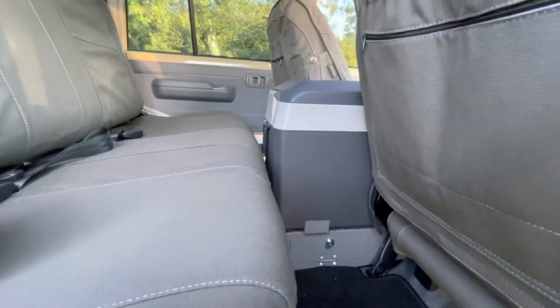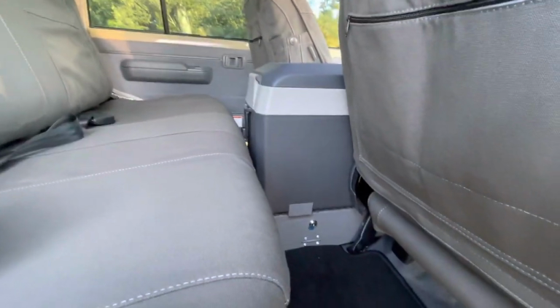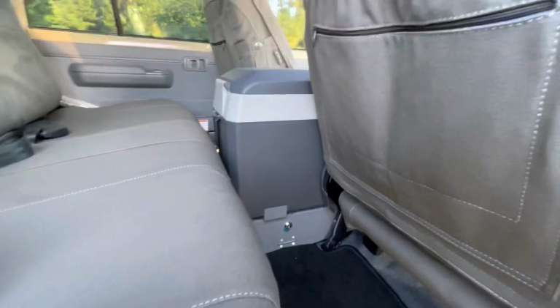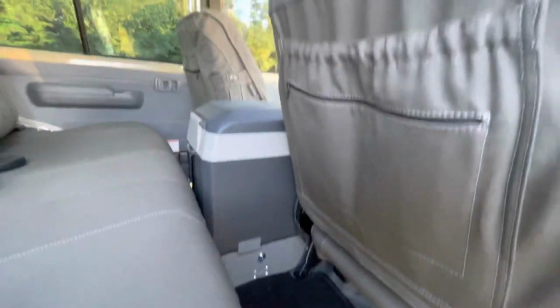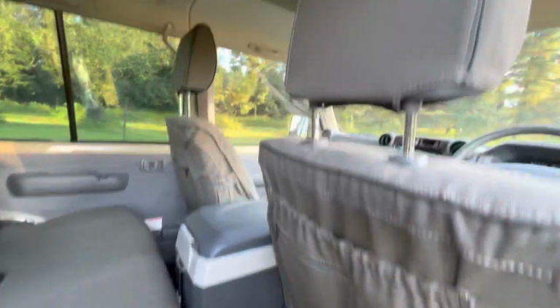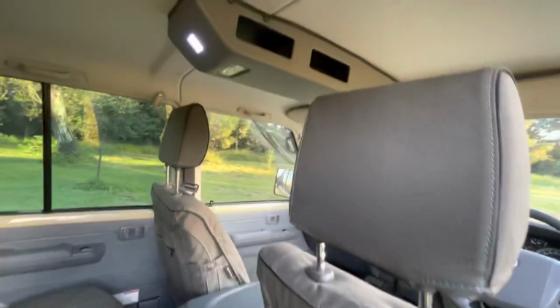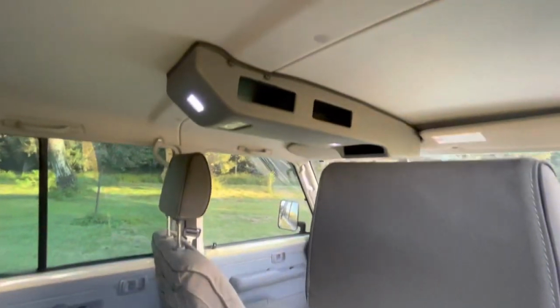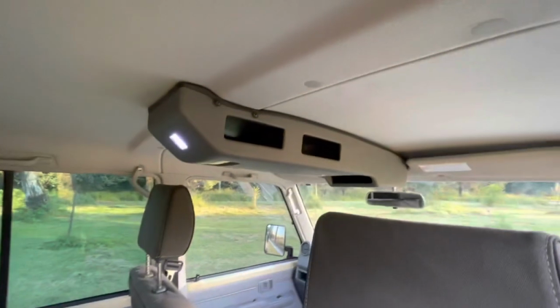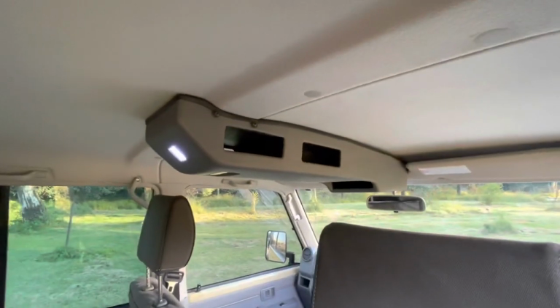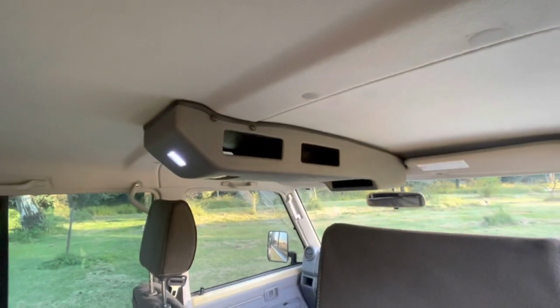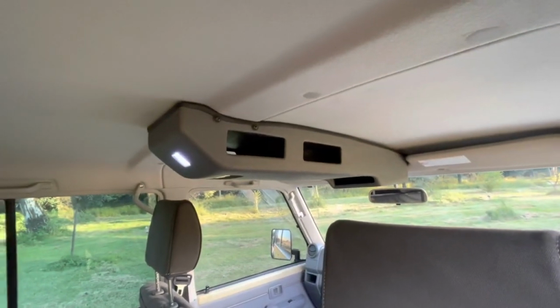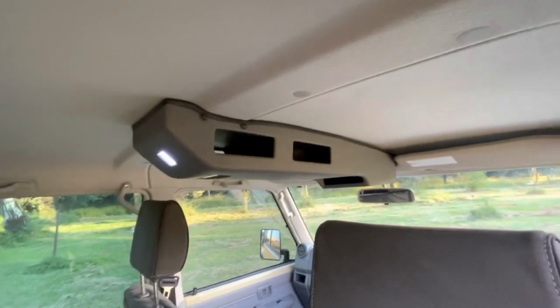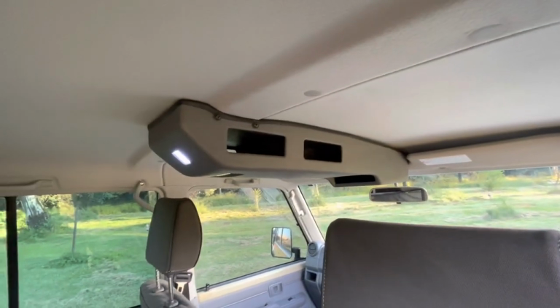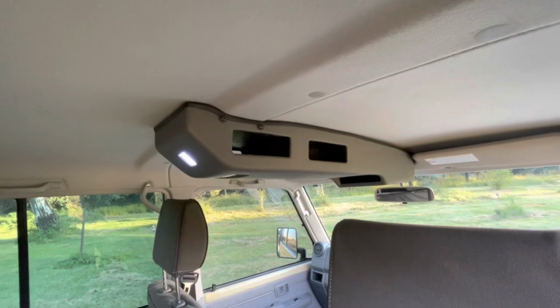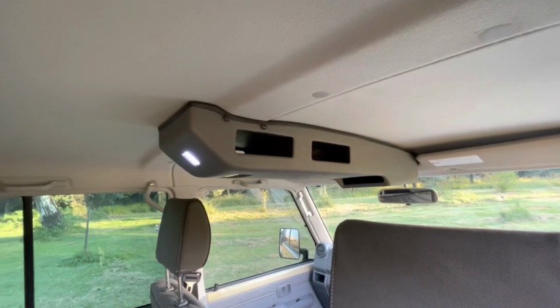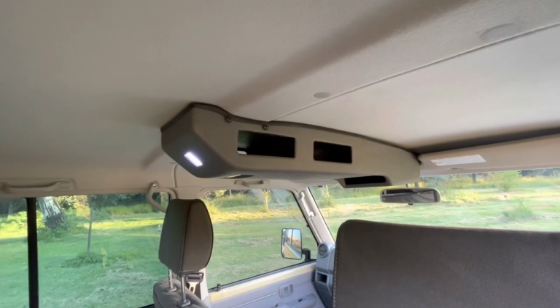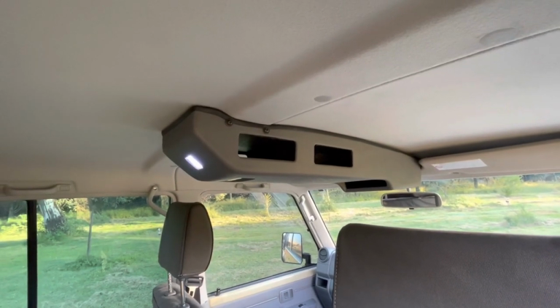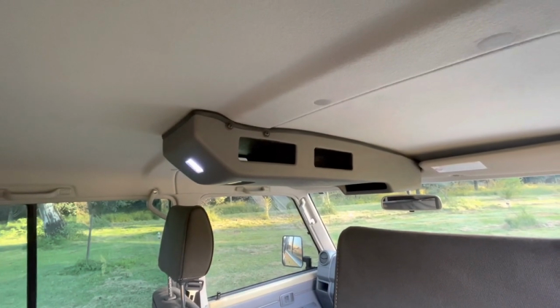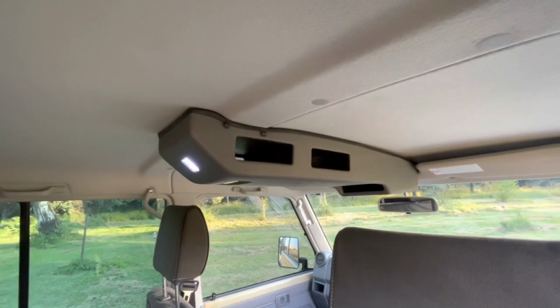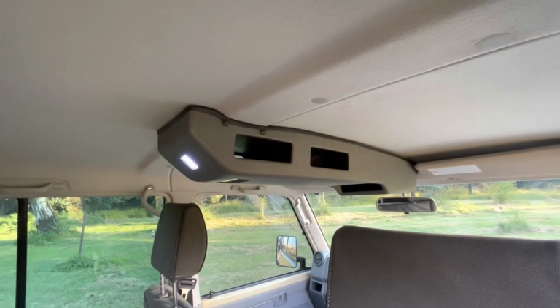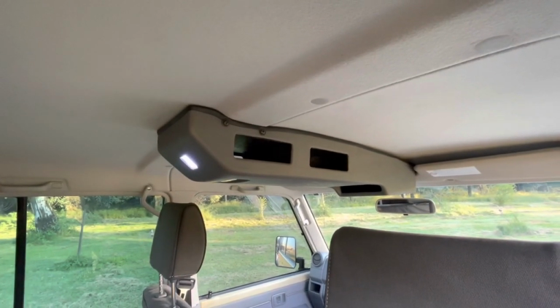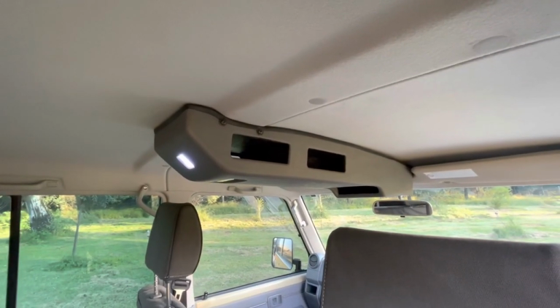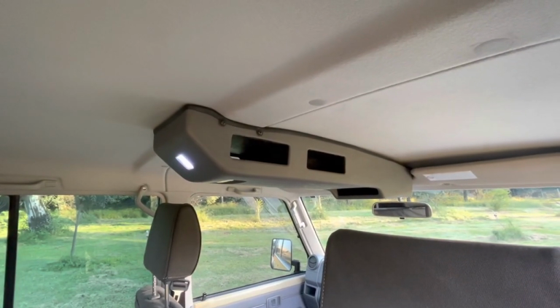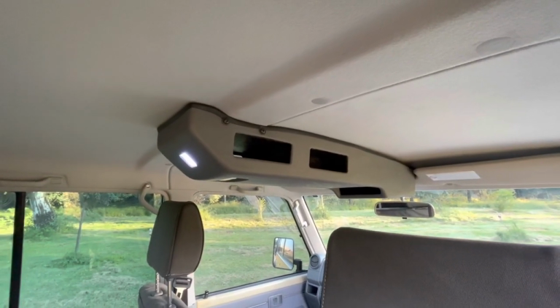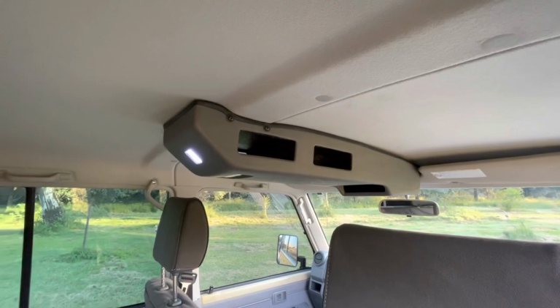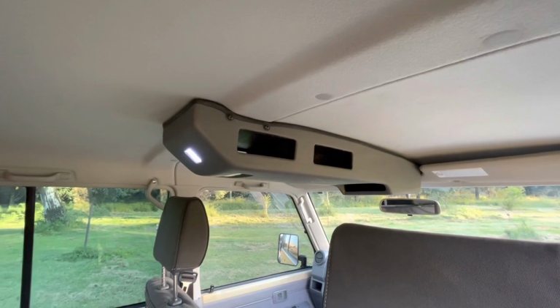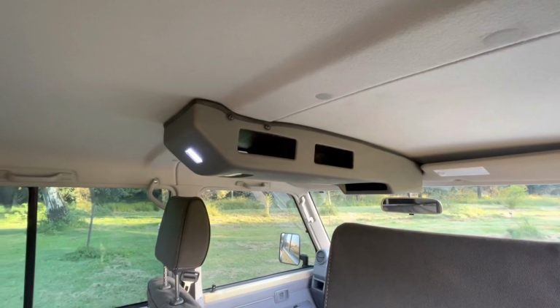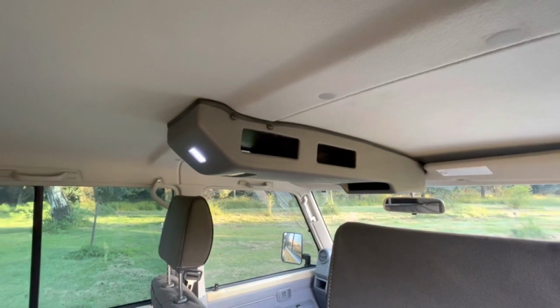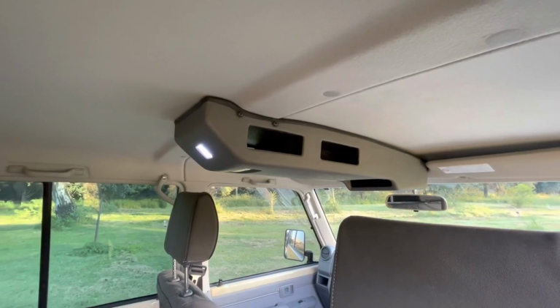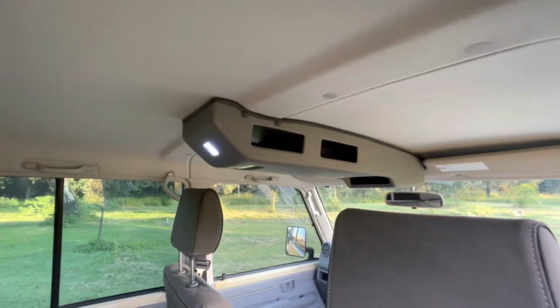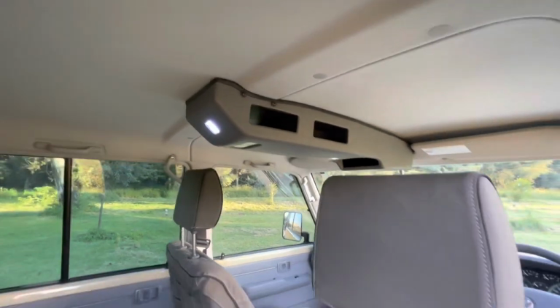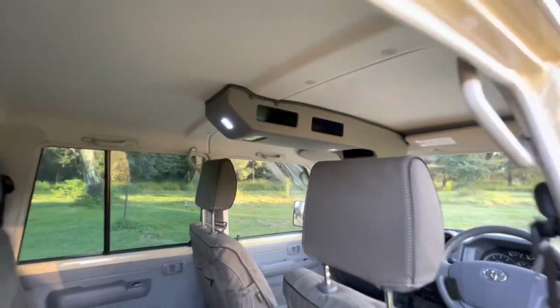Last but not least, we fitted an Onka roof console for all your goodies, your two-way radio, and so on.